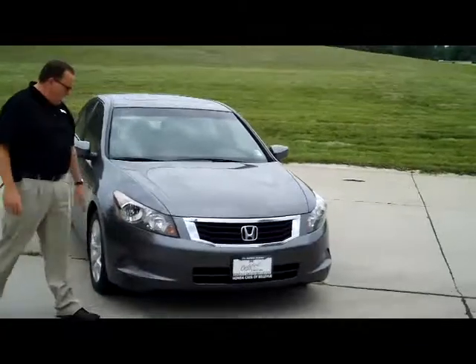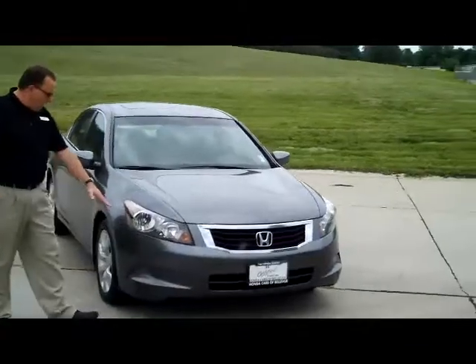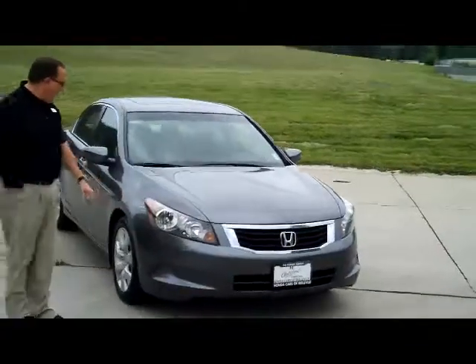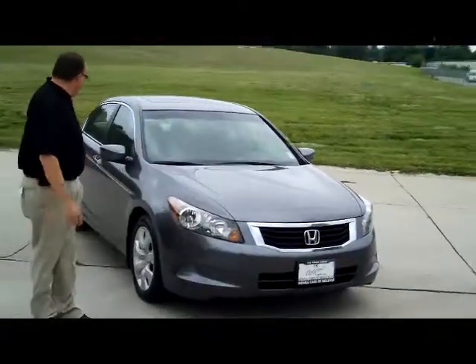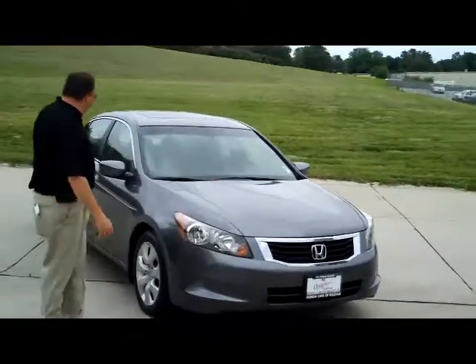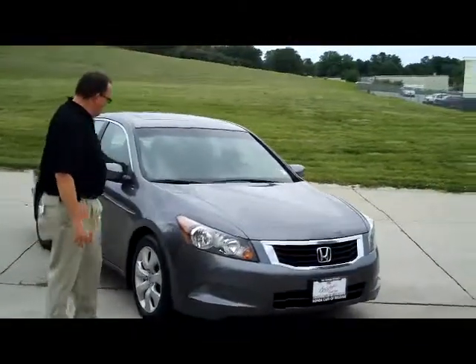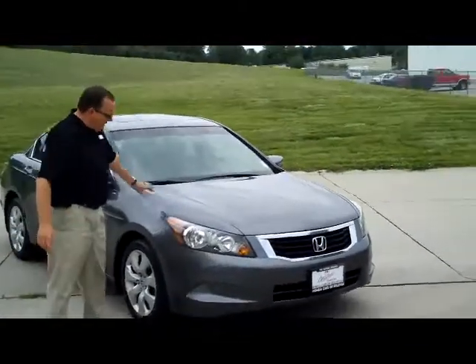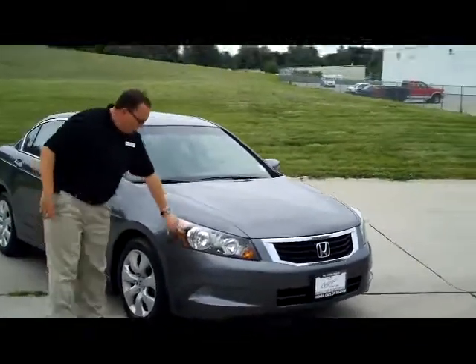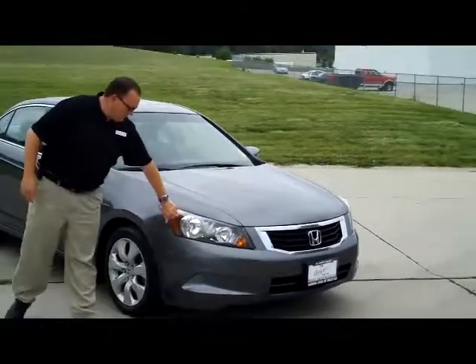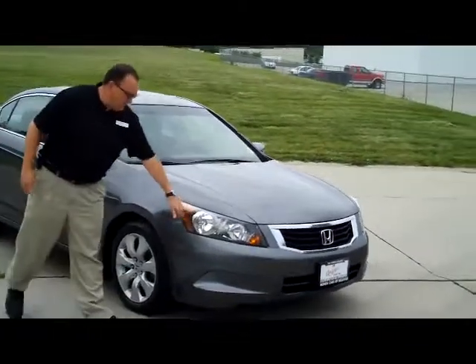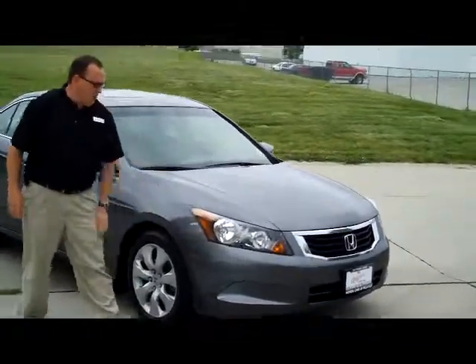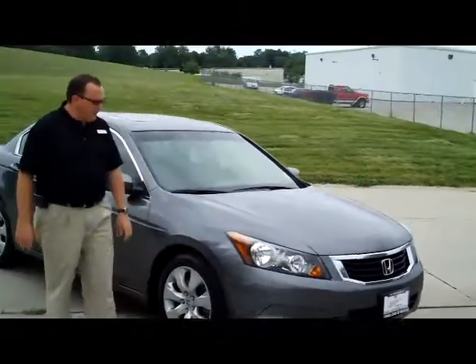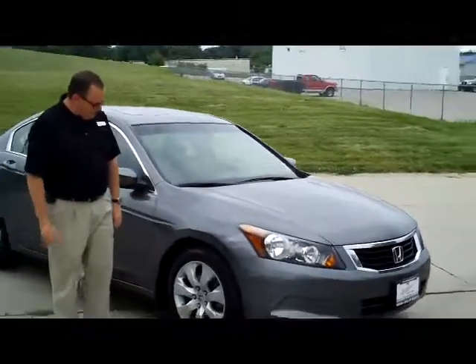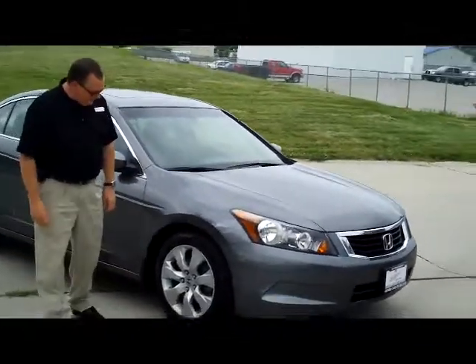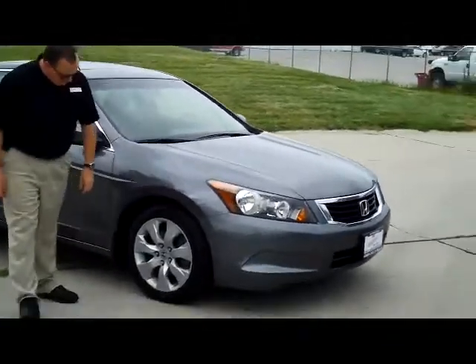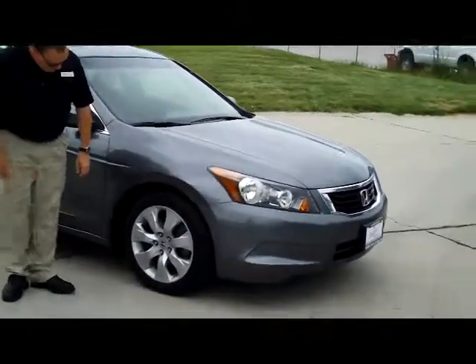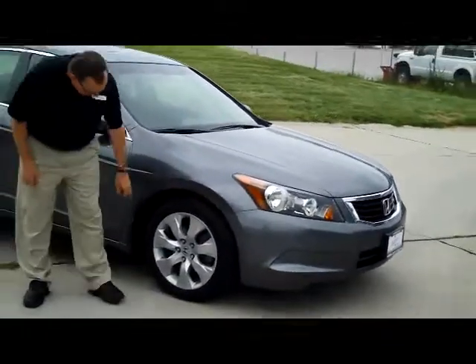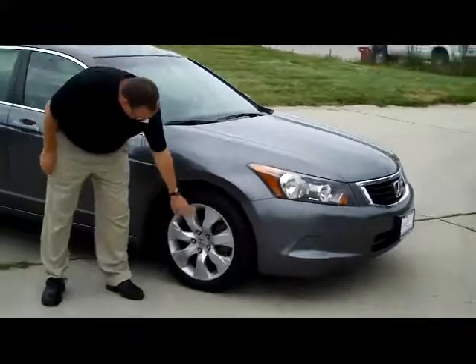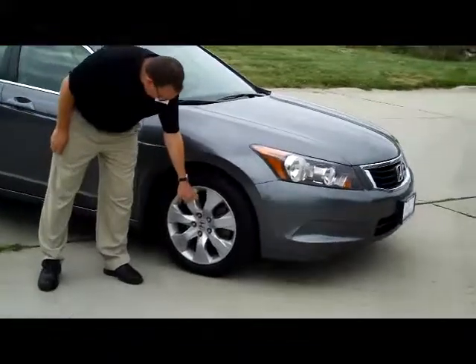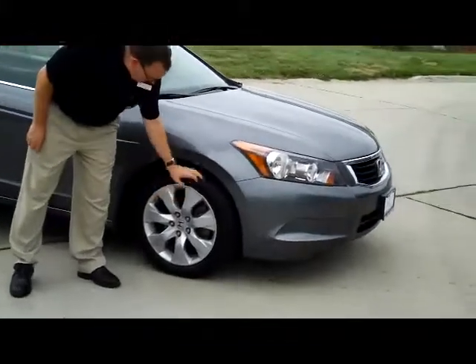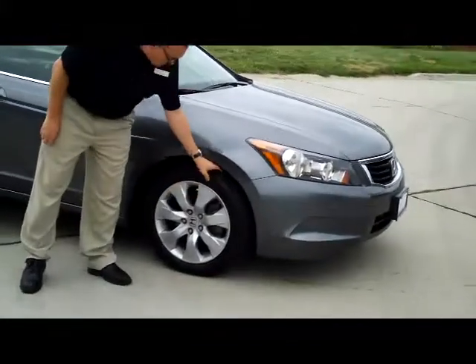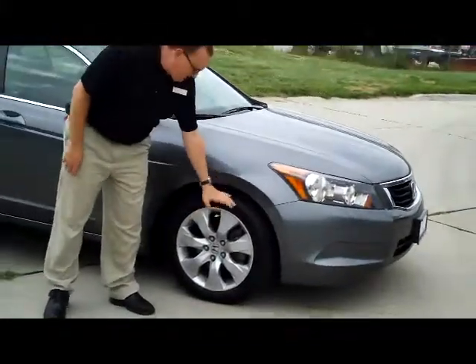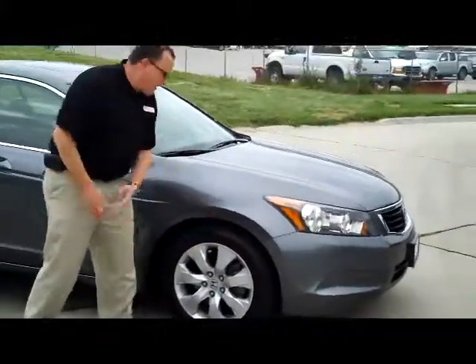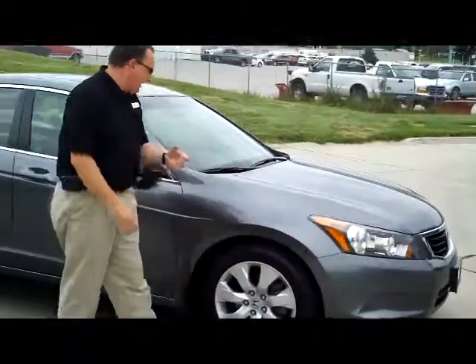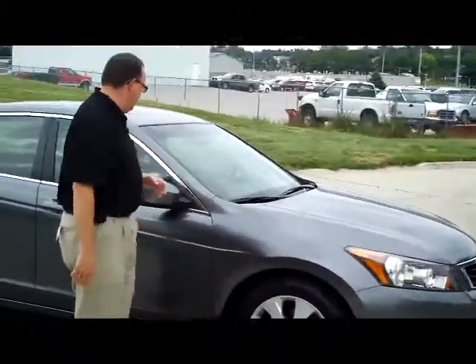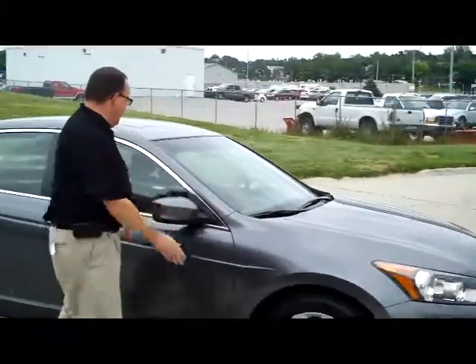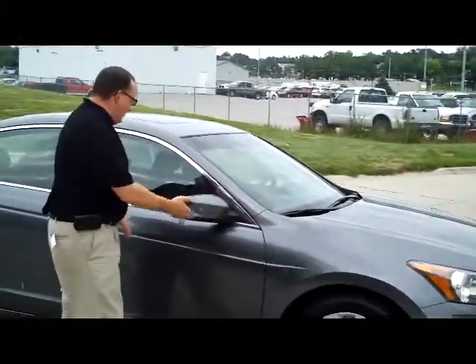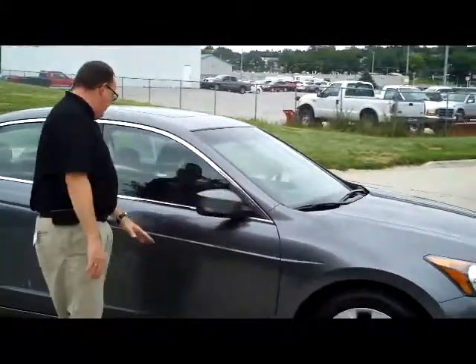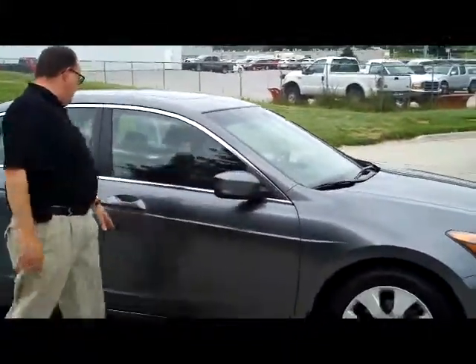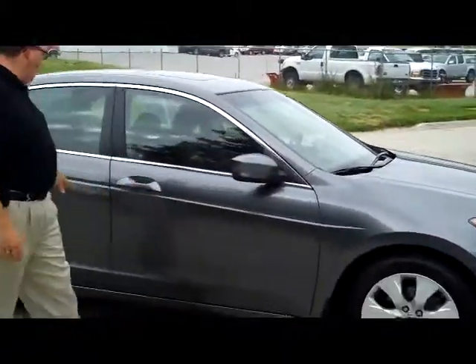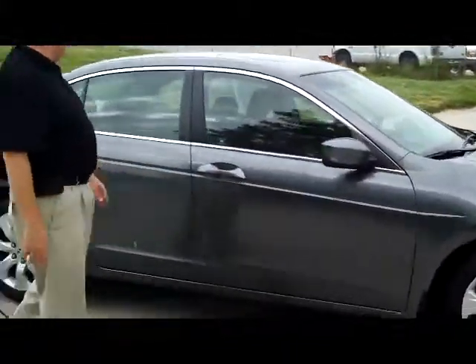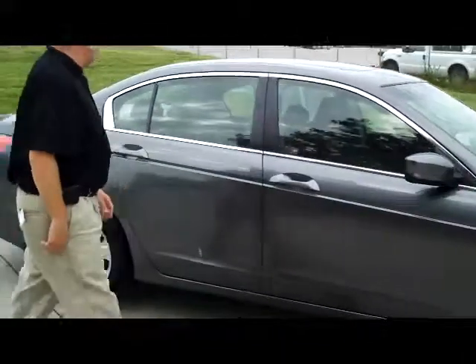It has the 5-mile-an-hour bumpers in the front and the back. Blackstone covered, wrap-around headlights. You have your 17-inch alloy wheels, lots of tread on the tires. Breakaway mirrors and reinforced steel door beams.